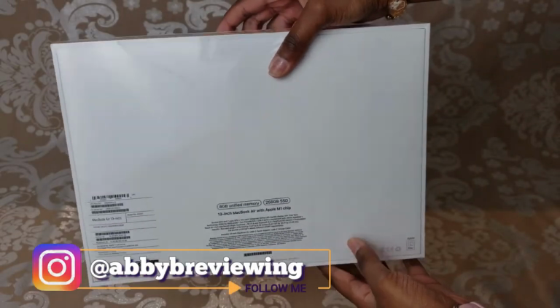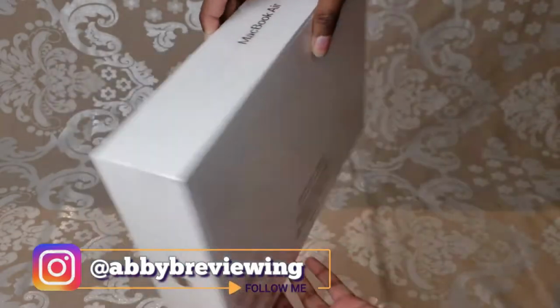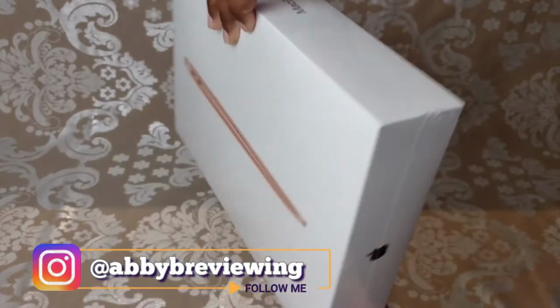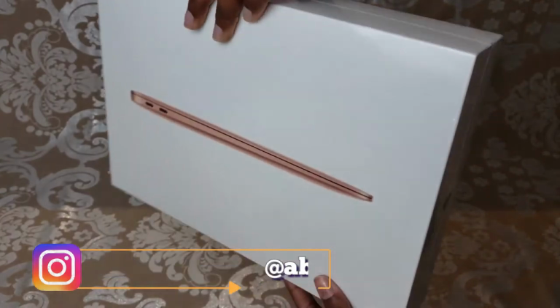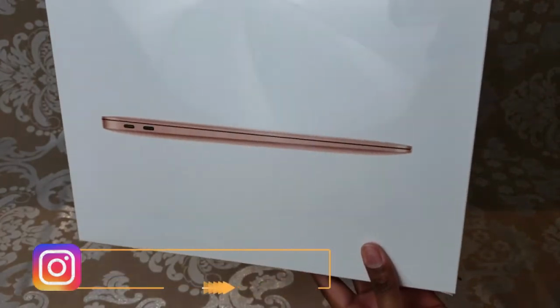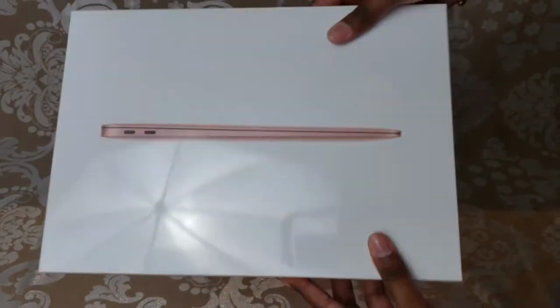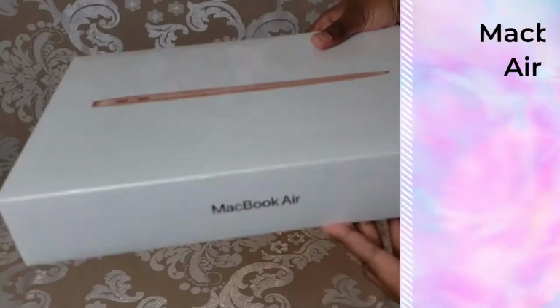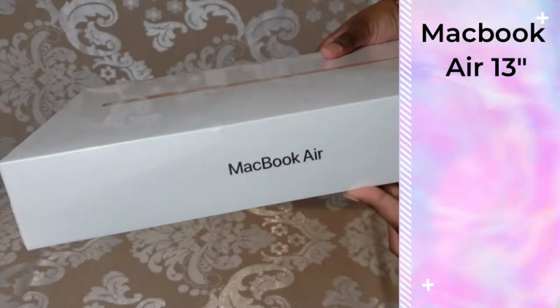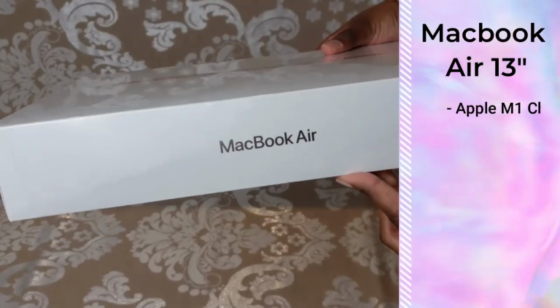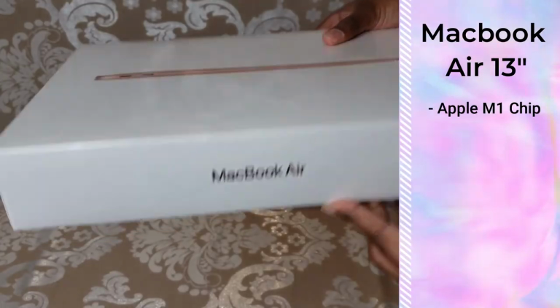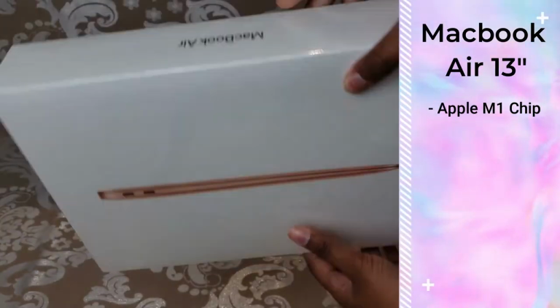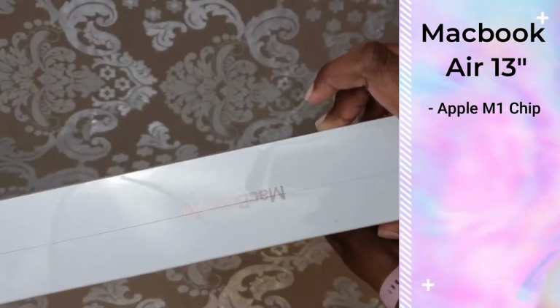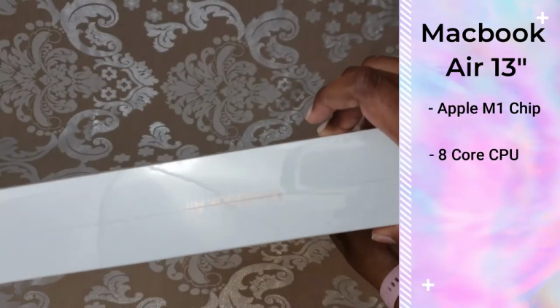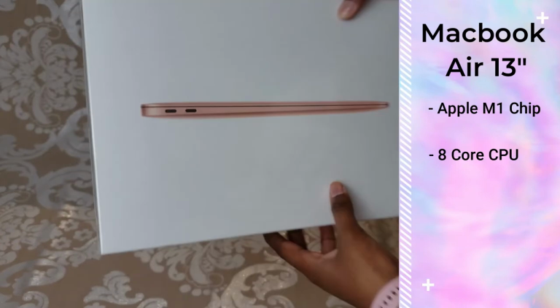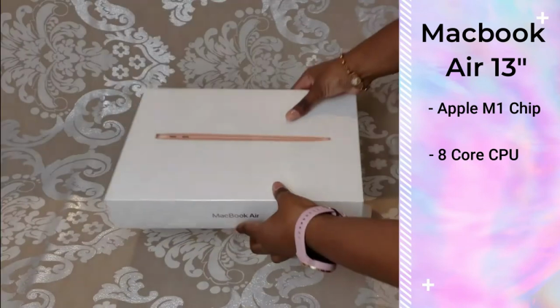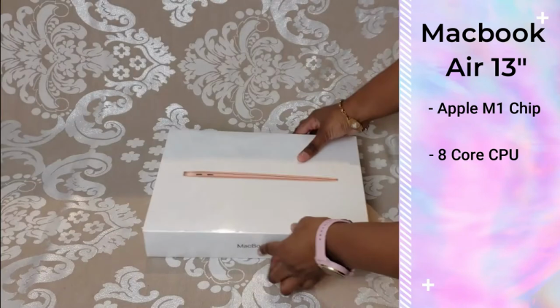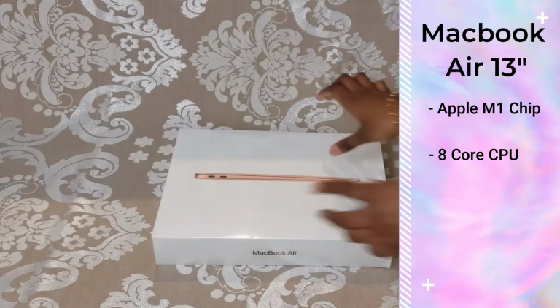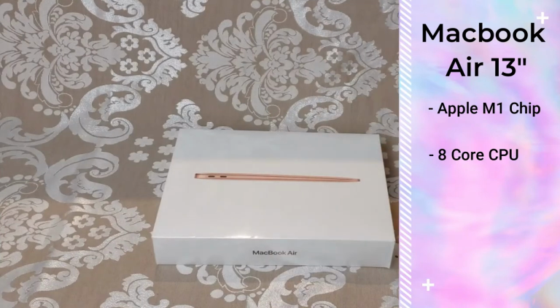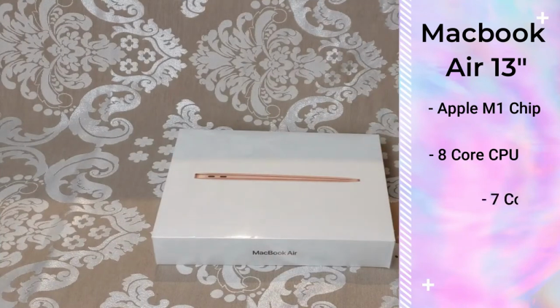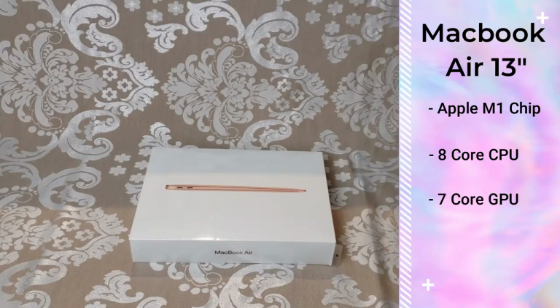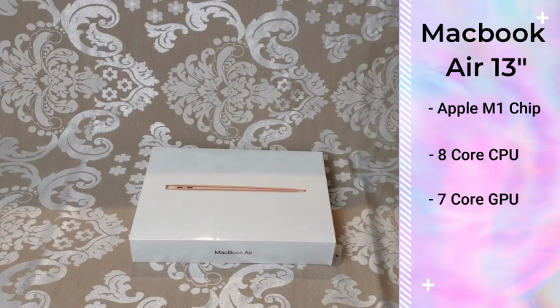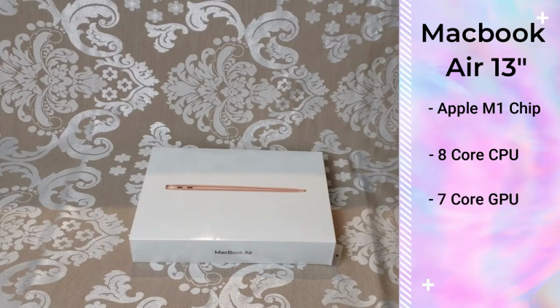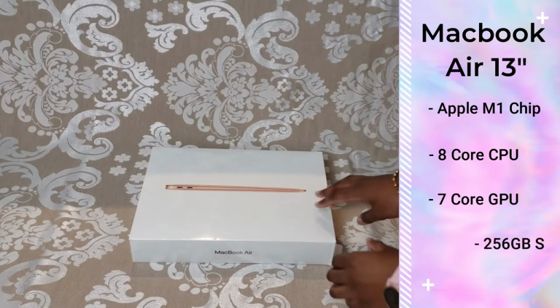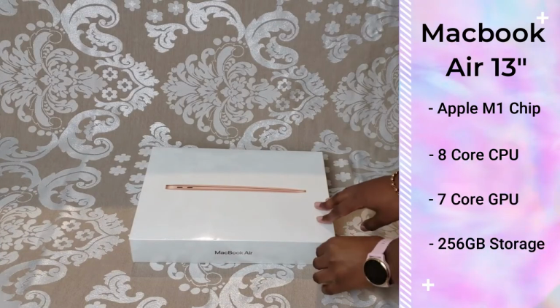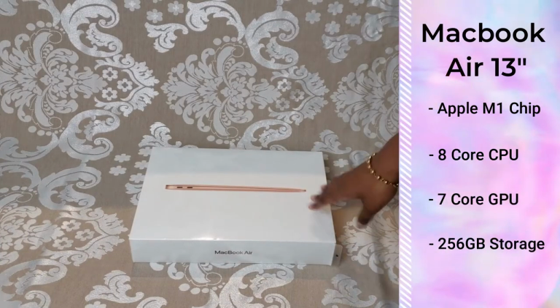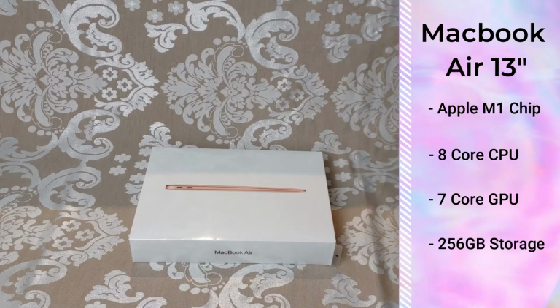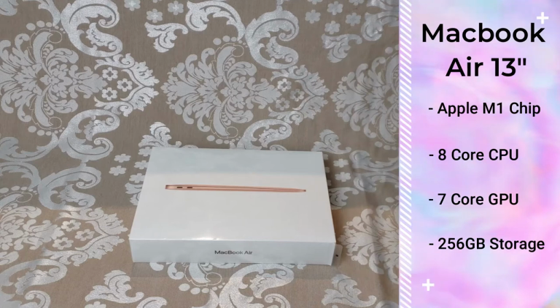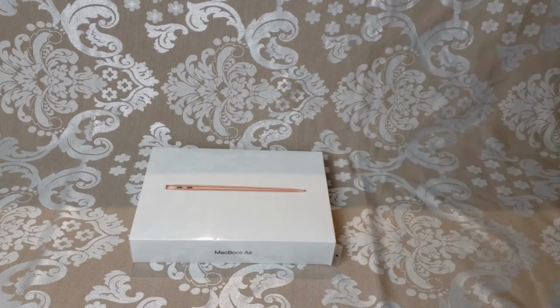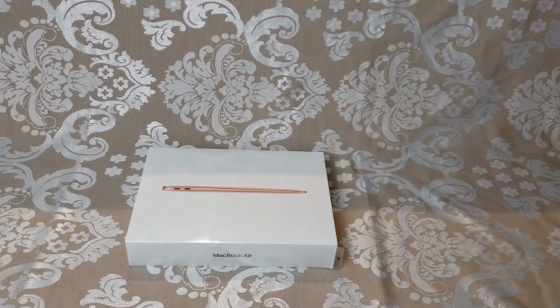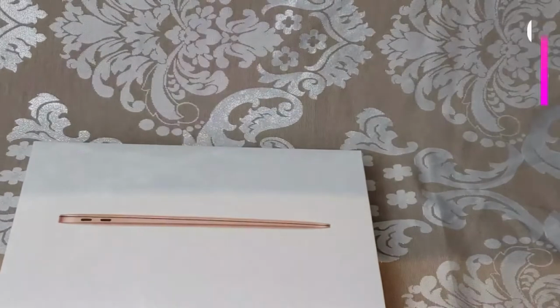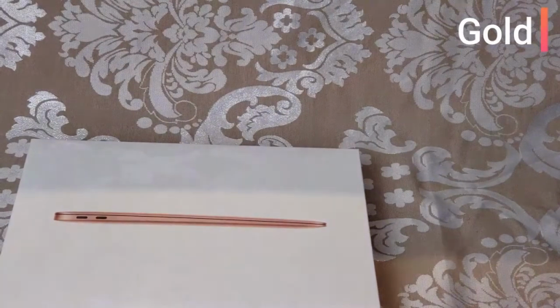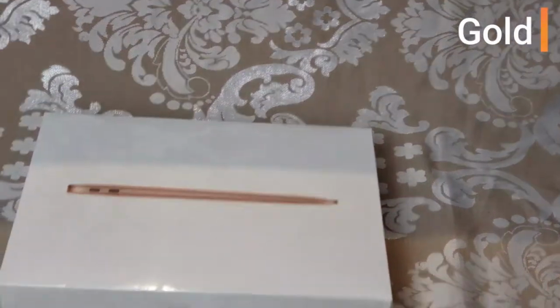So what I have here is the Apple MacBook Air 13 inch, Apple M1 chip with 8 core CPU, 7 core GPU, and 256 gigabytes of storage in the color gold.